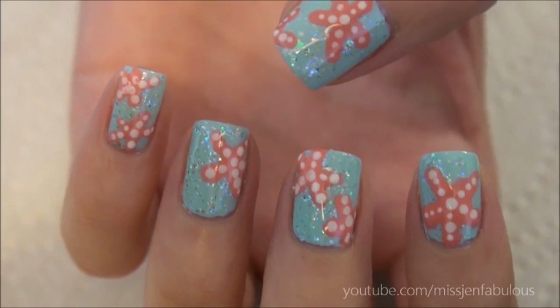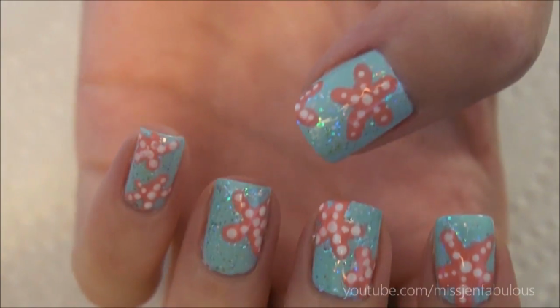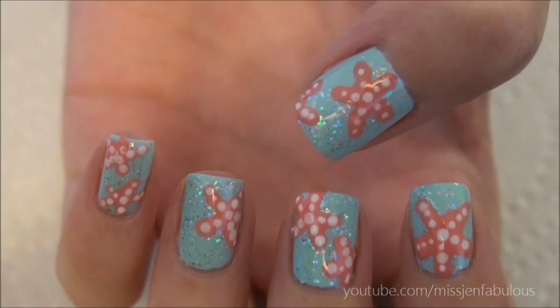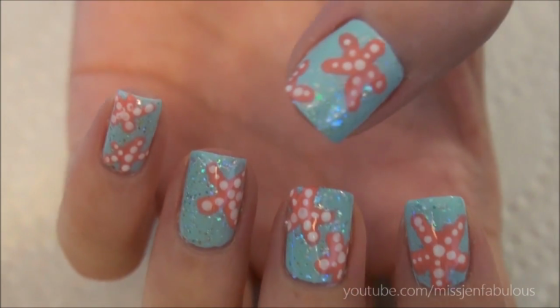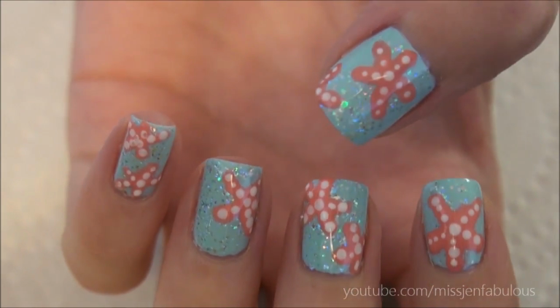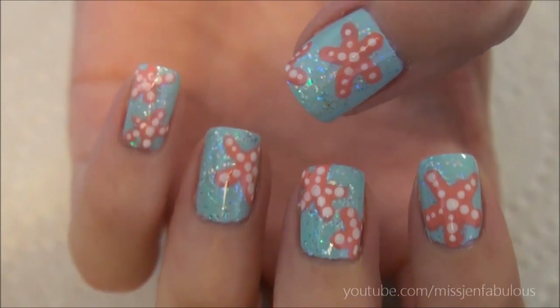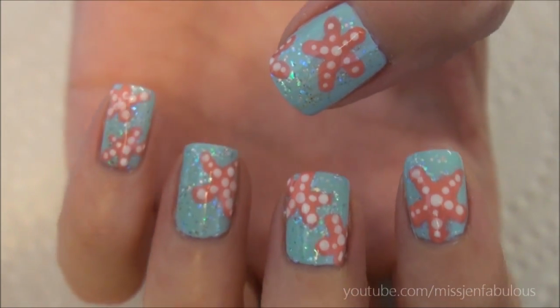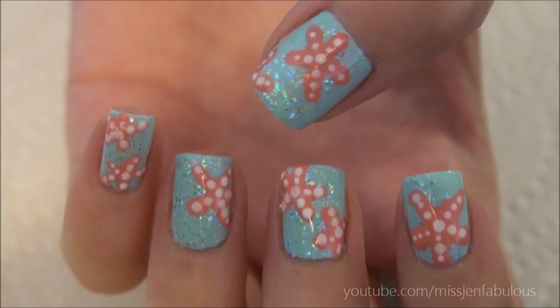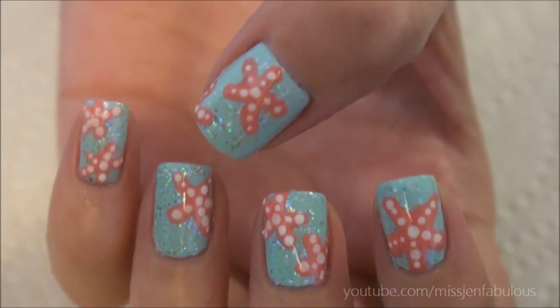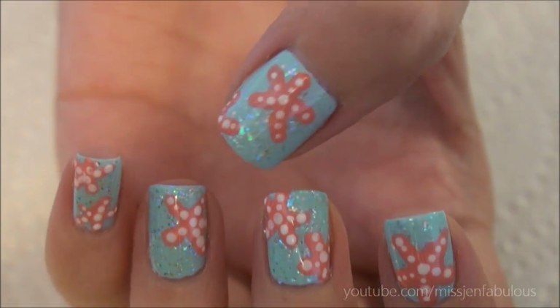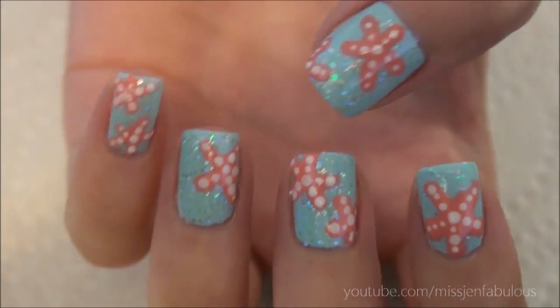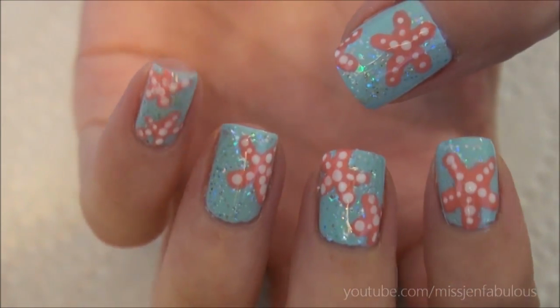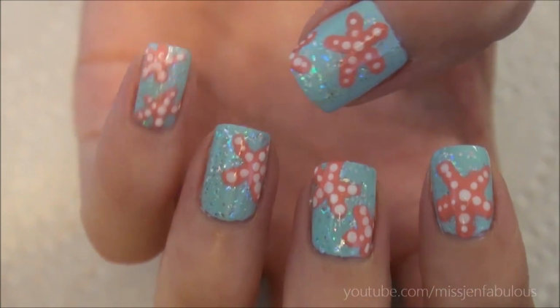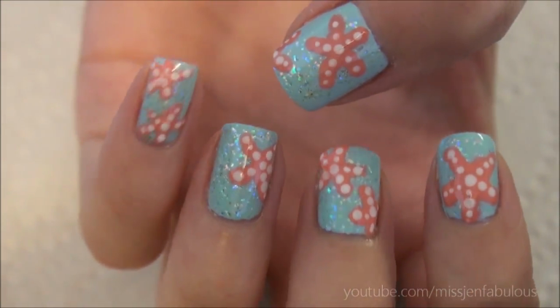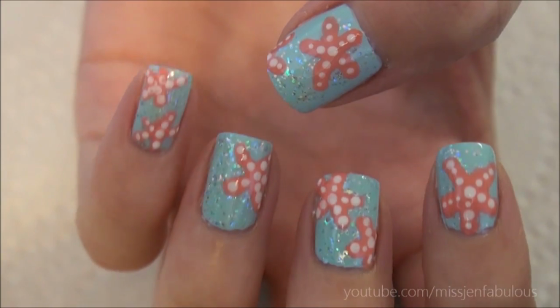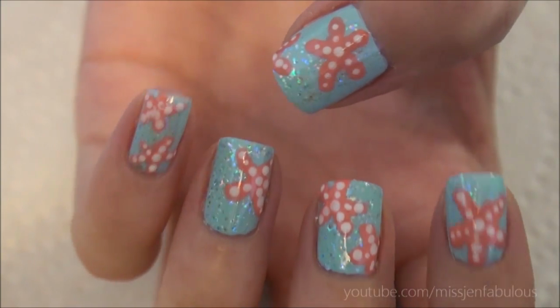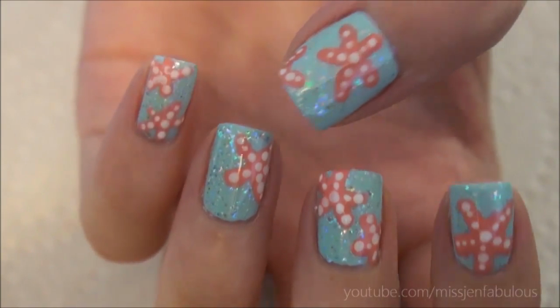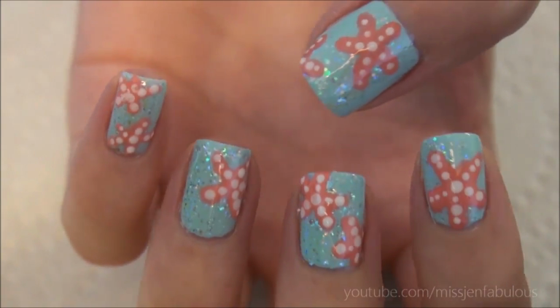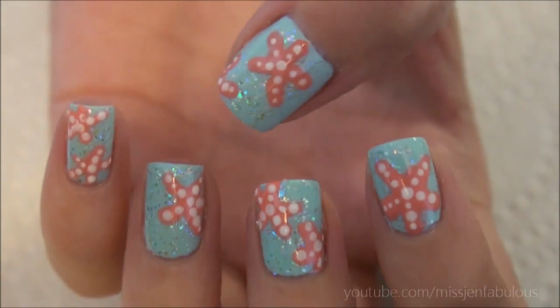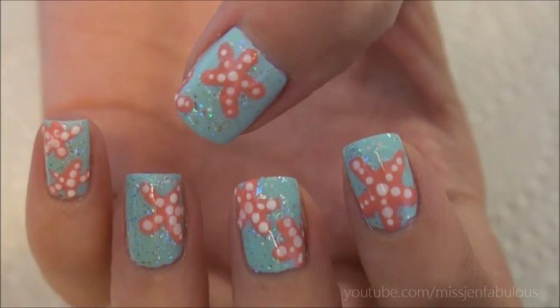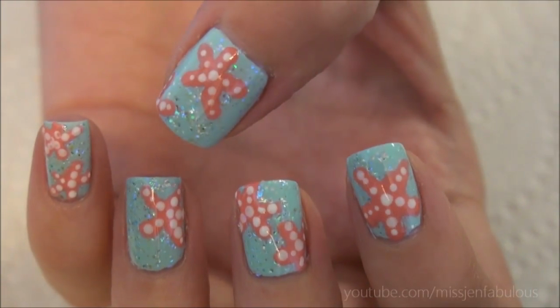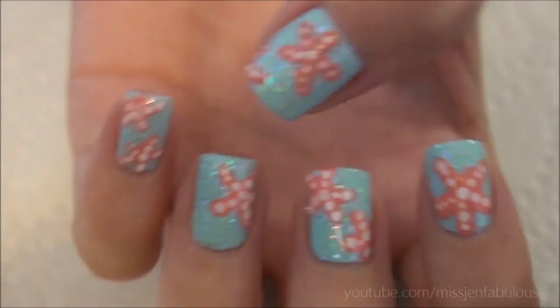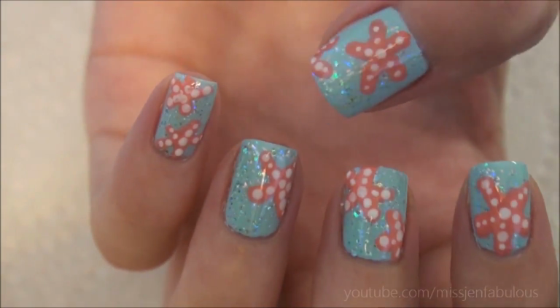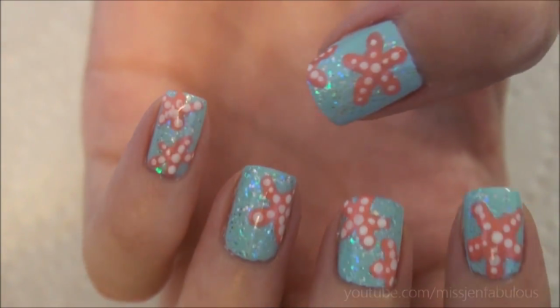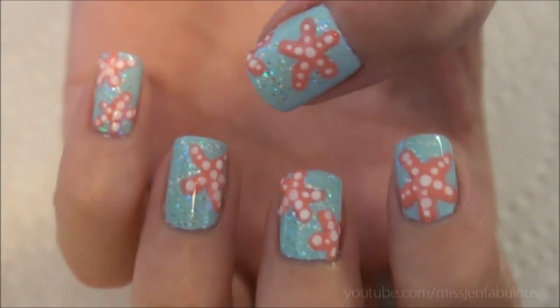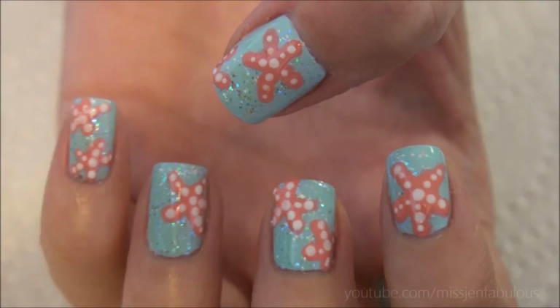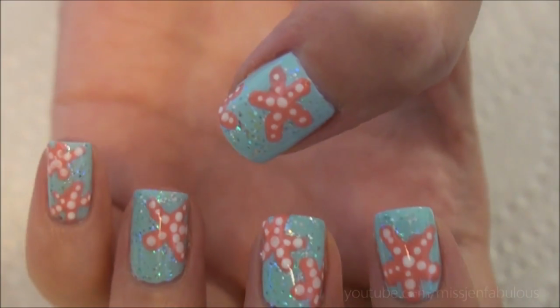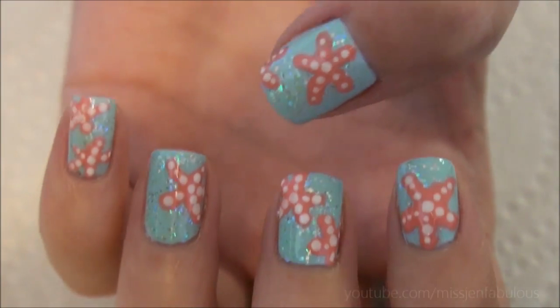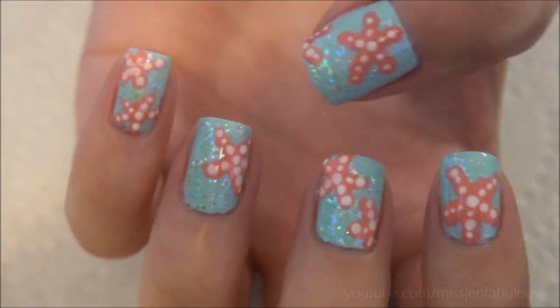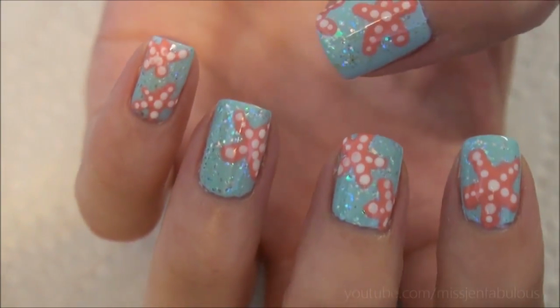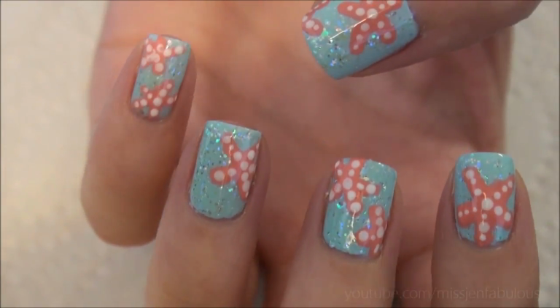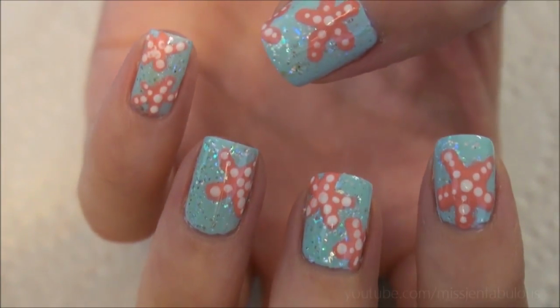Applied the top coat and here is the finished result — I think it looks super cute. It definitely gives you that ocean kind of feel underneath the Starfish. I think it's an absolutely beautiful manicure and really easy to do and doesn't take a lot of time at all.